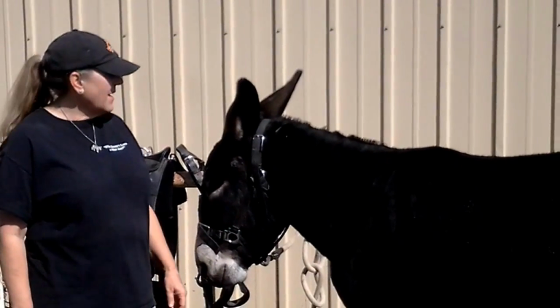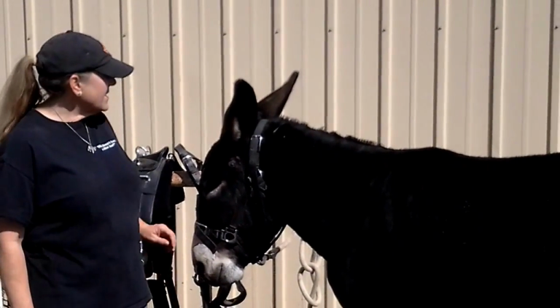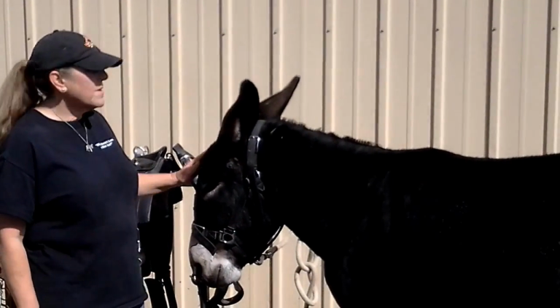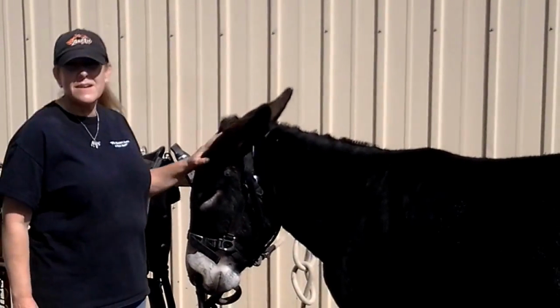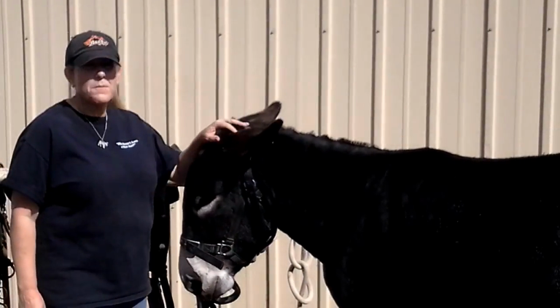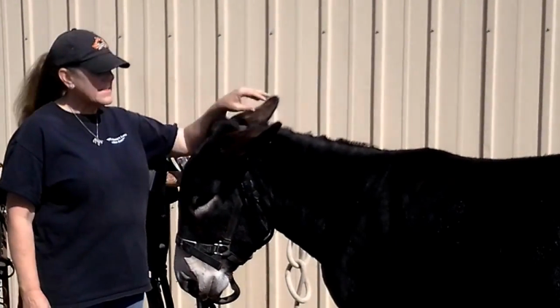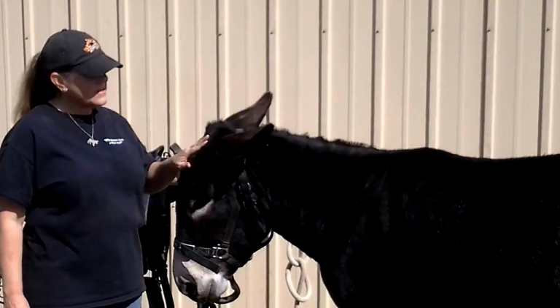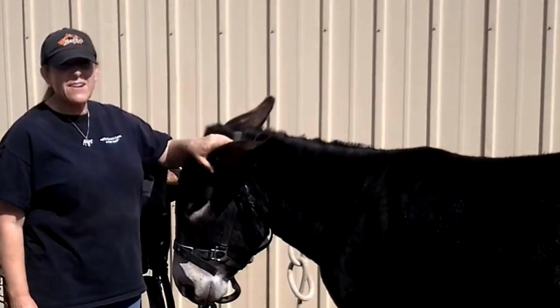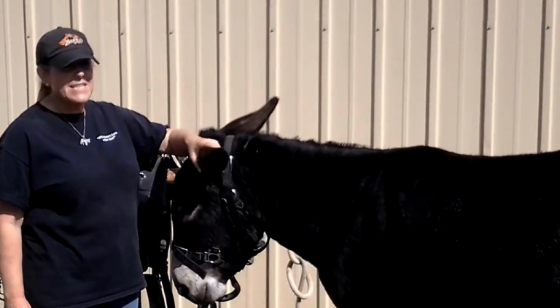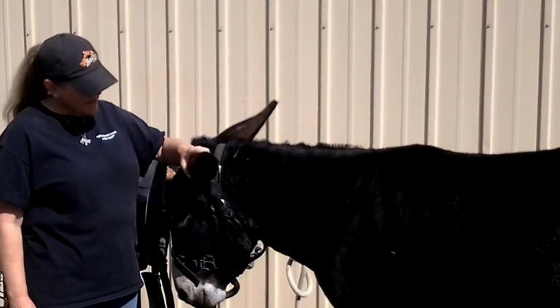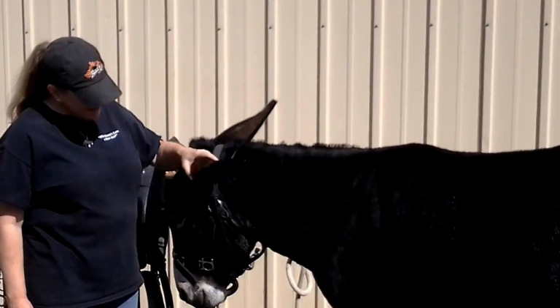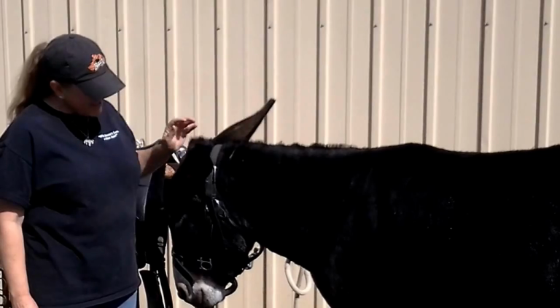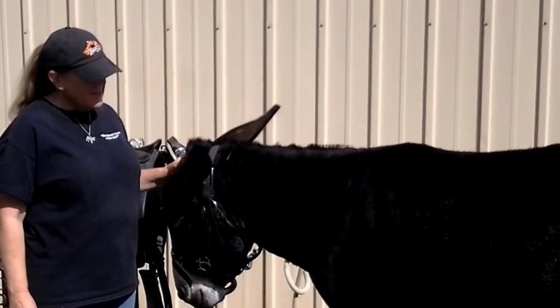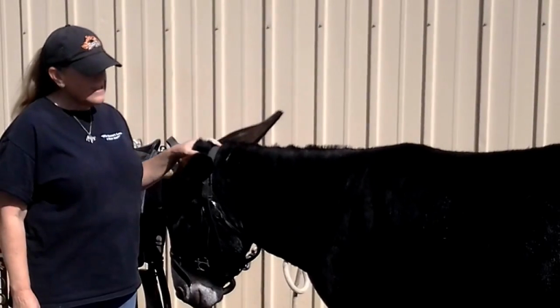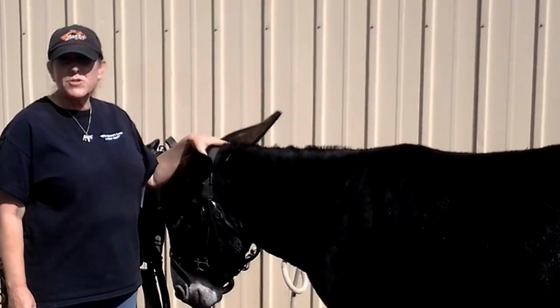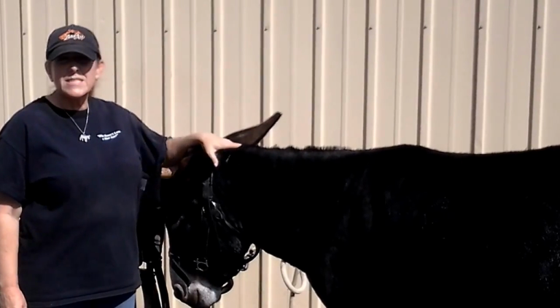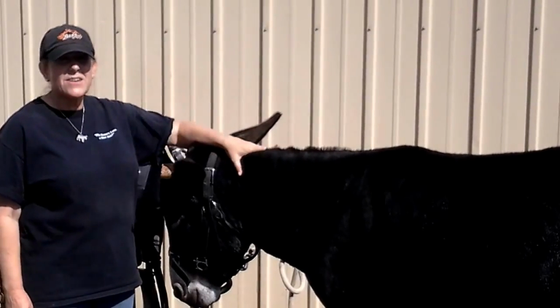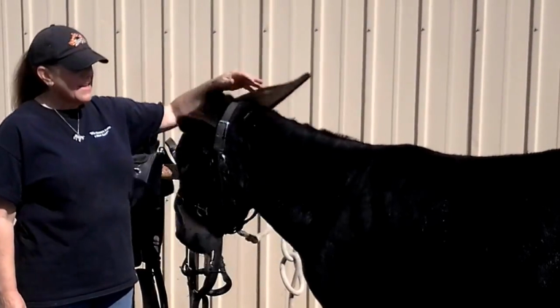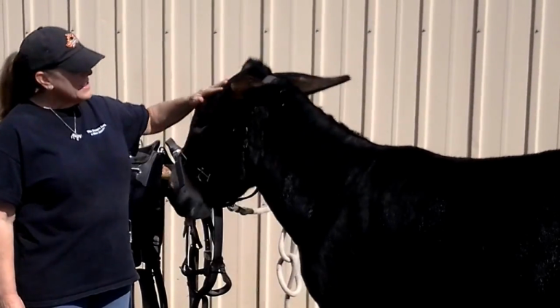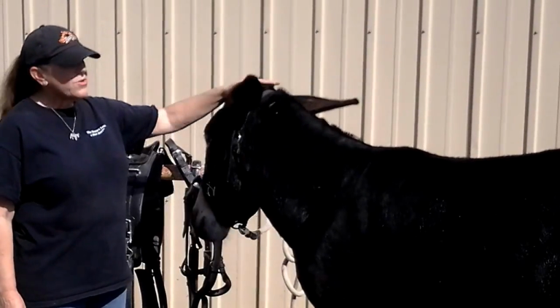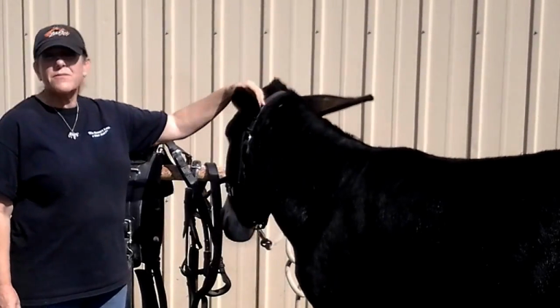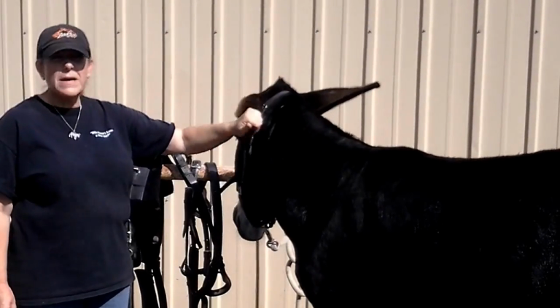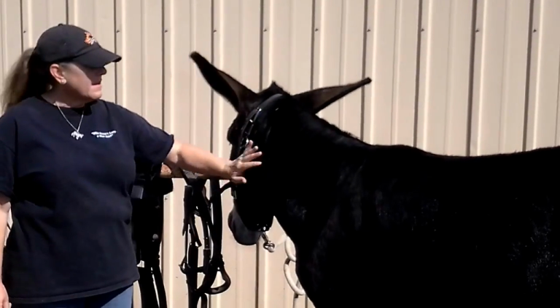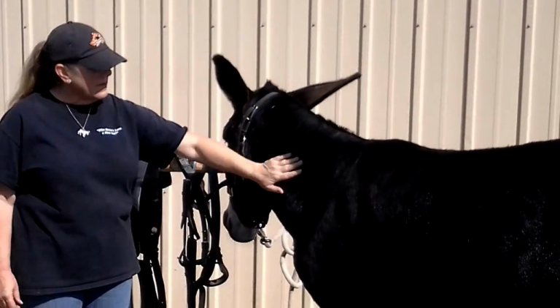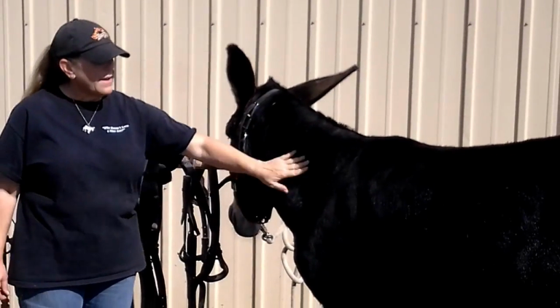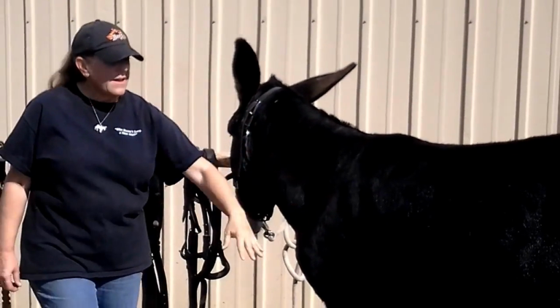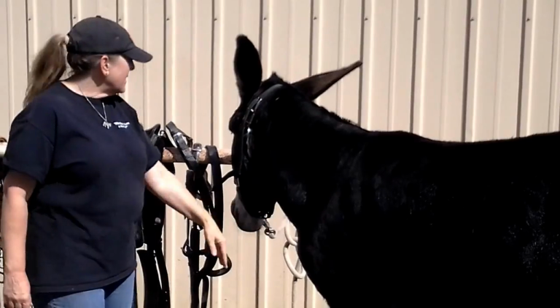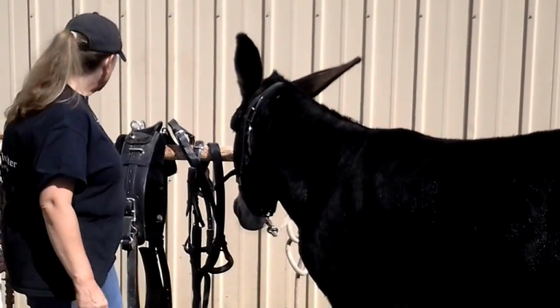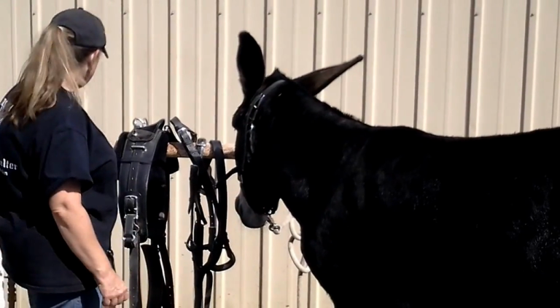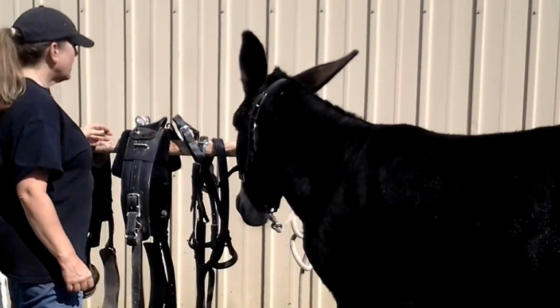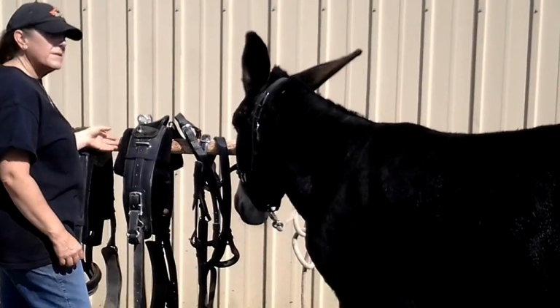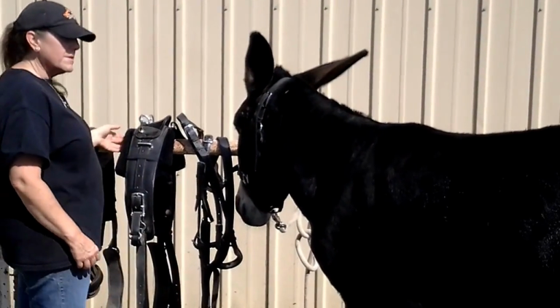Hi, today we're going to talk about basic donkey harnessing. This is JD and he's a five-year-old standard donkey. He's been driving for about a year. And let's go ahead and talk about the parts.